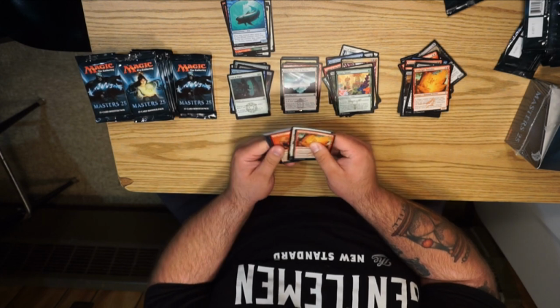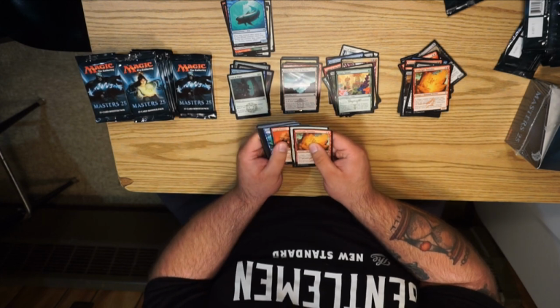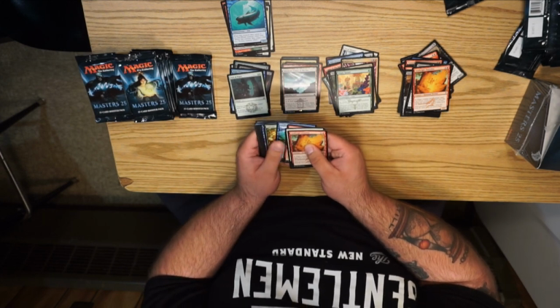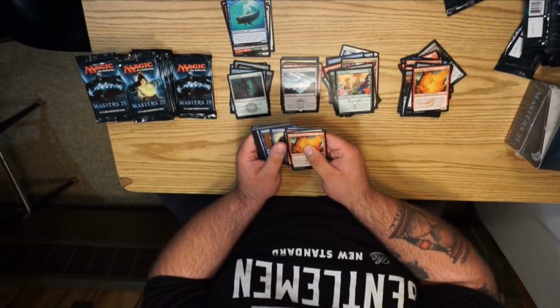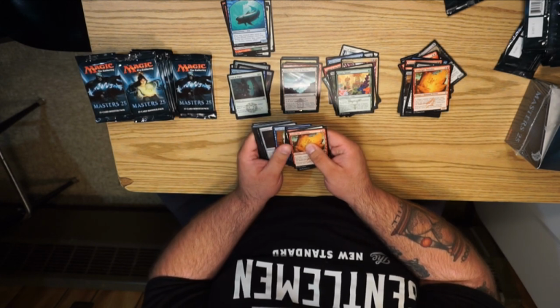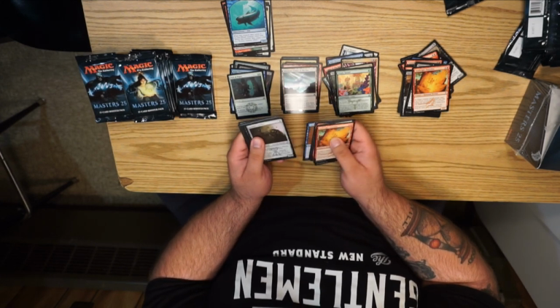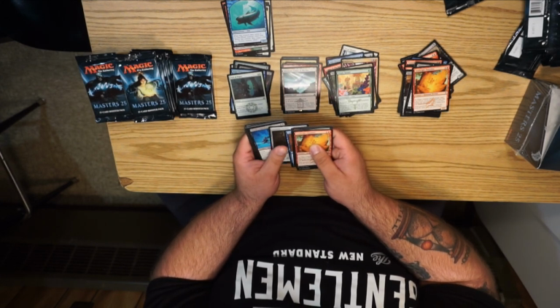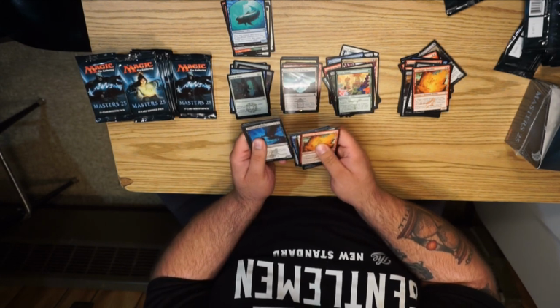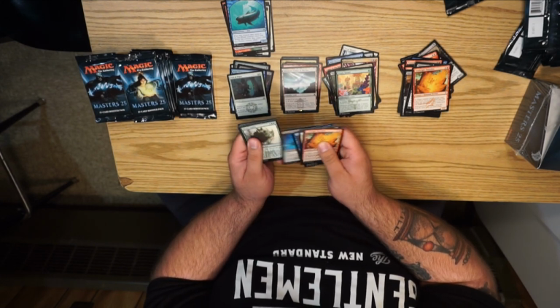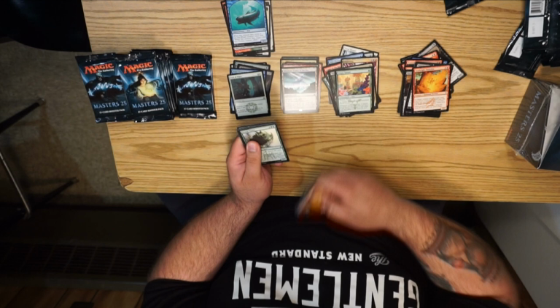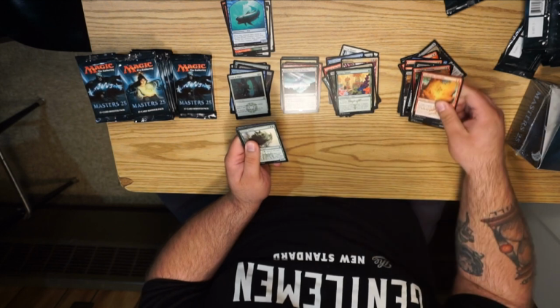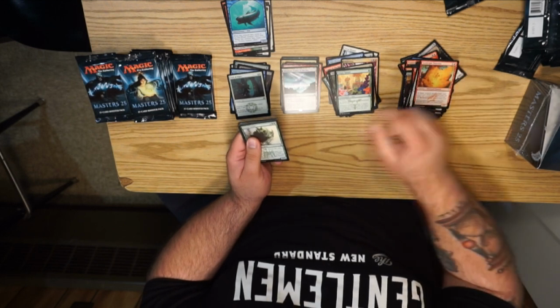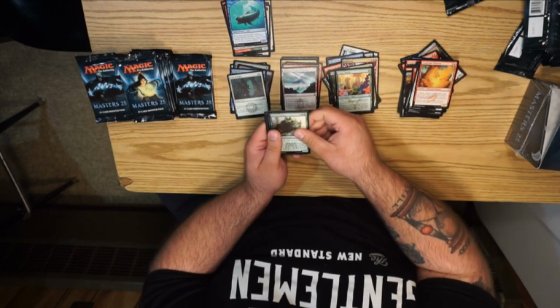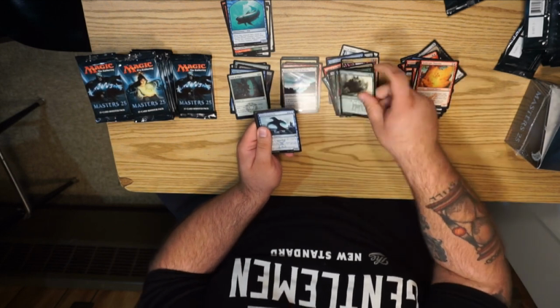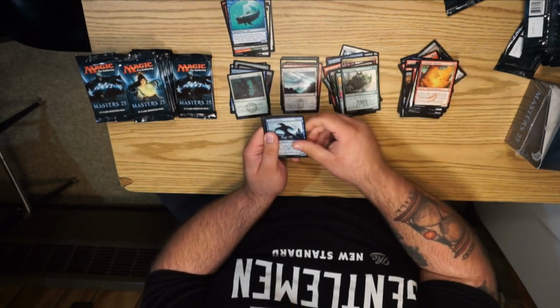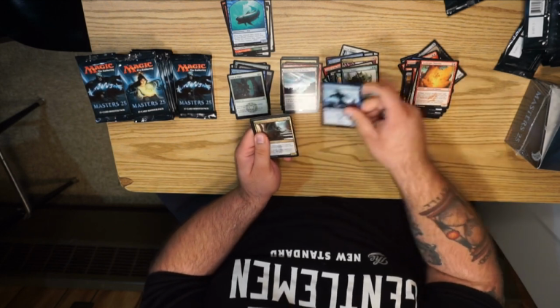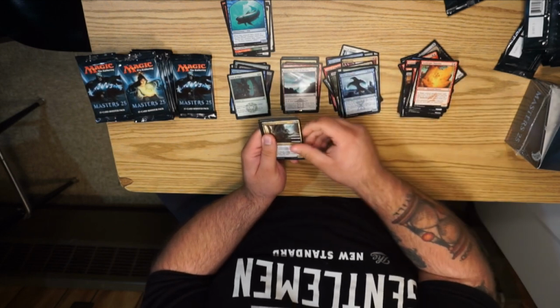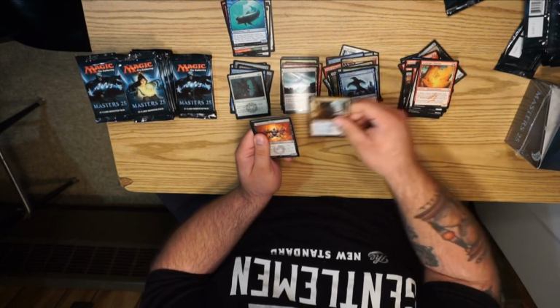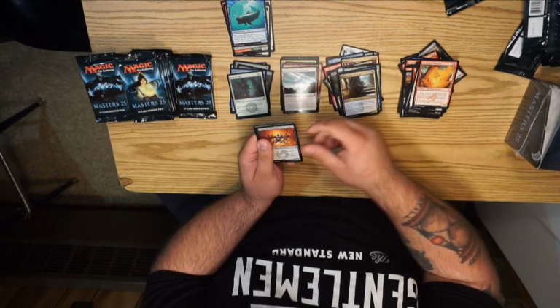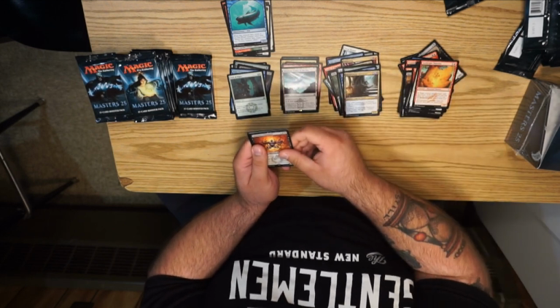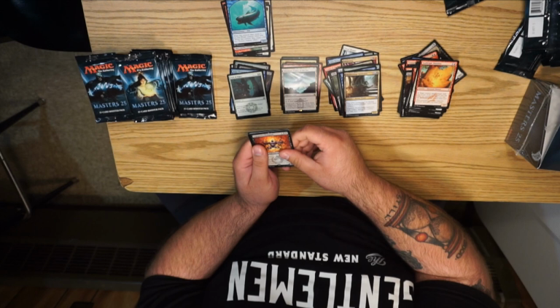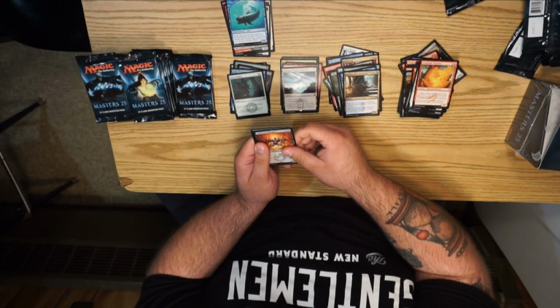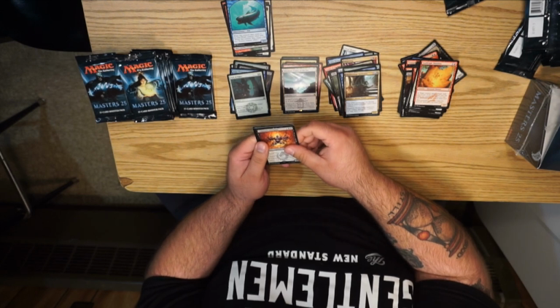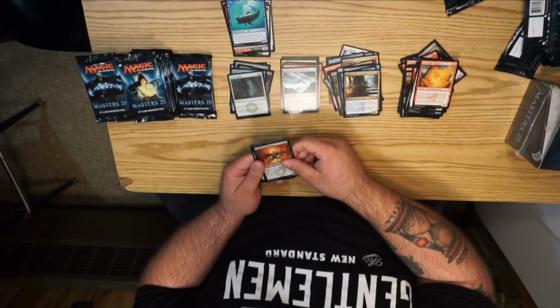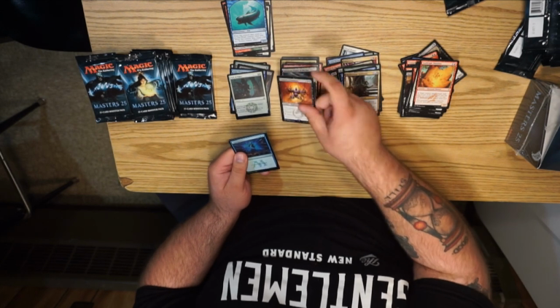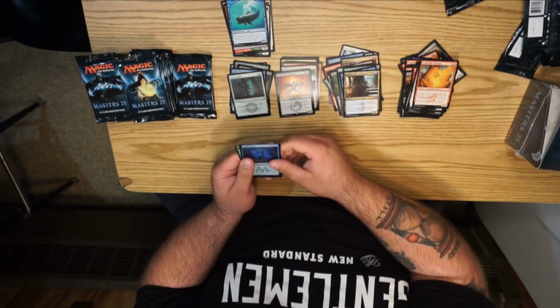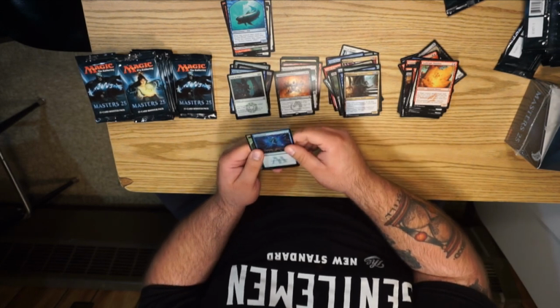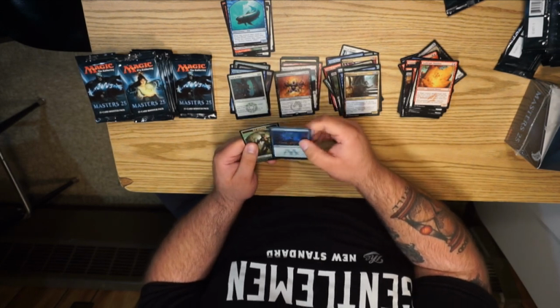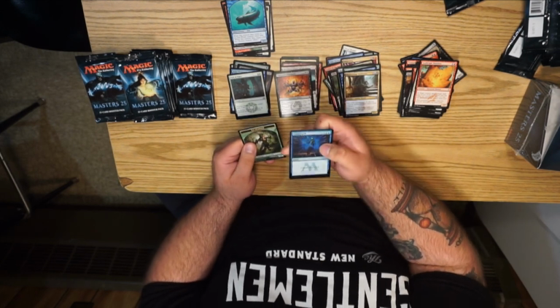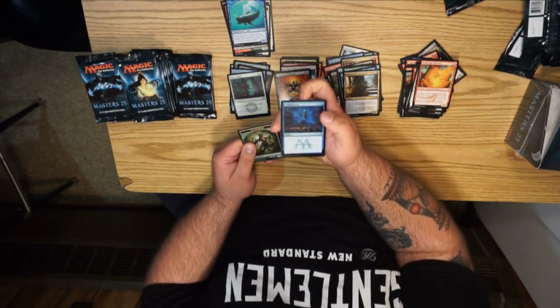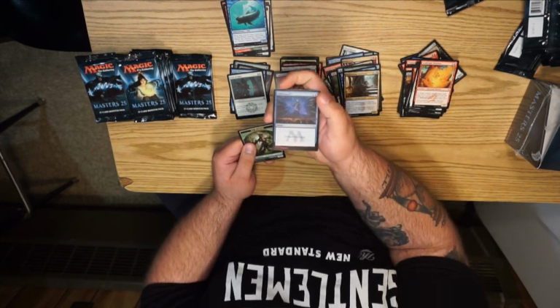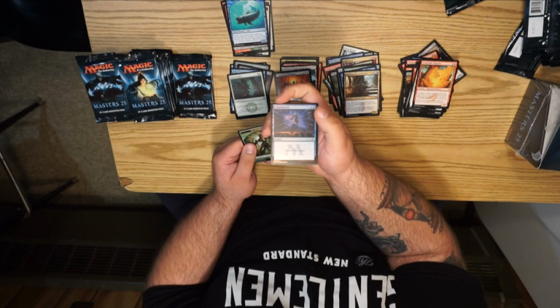Horseshoe Crab was in there — that's cool. Frostwielder, Tusker, Brine Elemental, Shadow Mage, and Laquatus's Champion — boo. Oh wait, we got a foil Counterspell! Look at that — pretty, pretty, pretty.